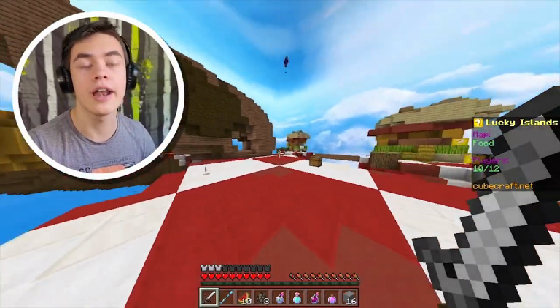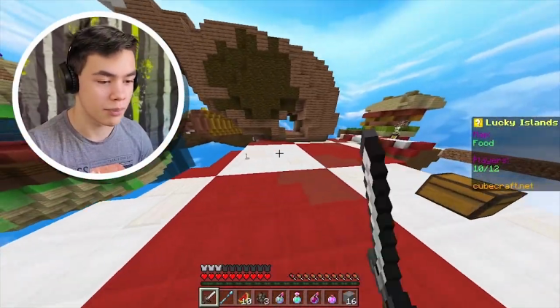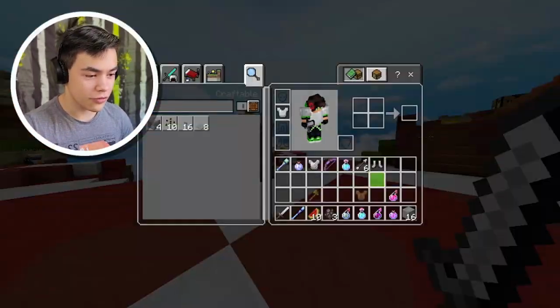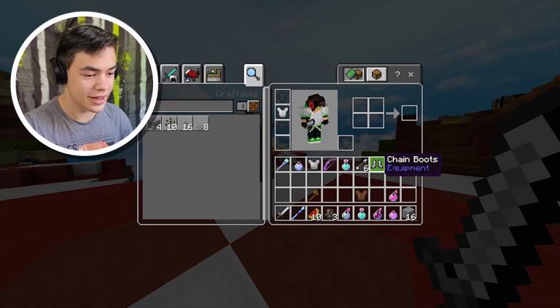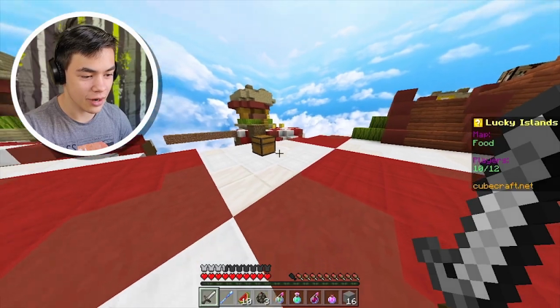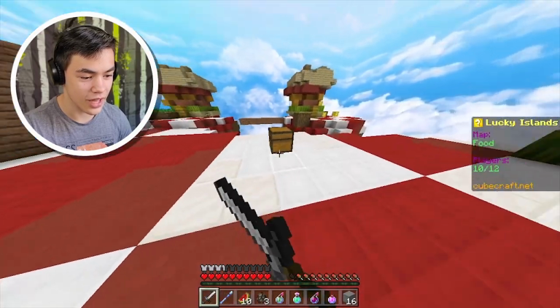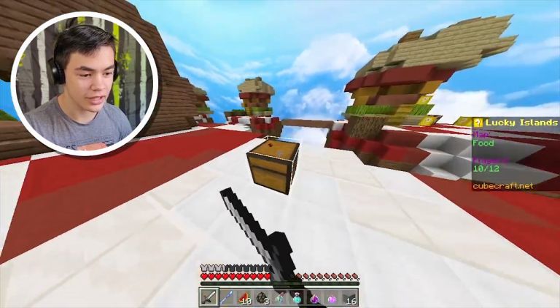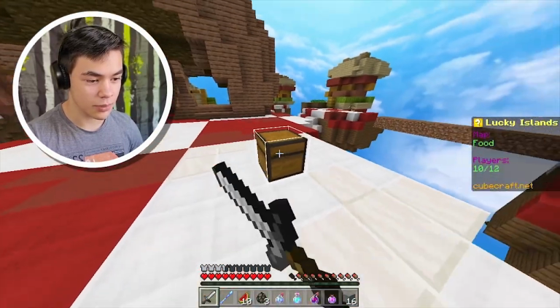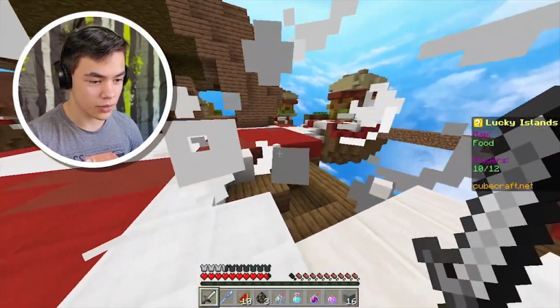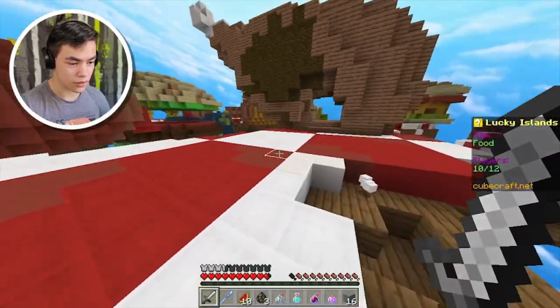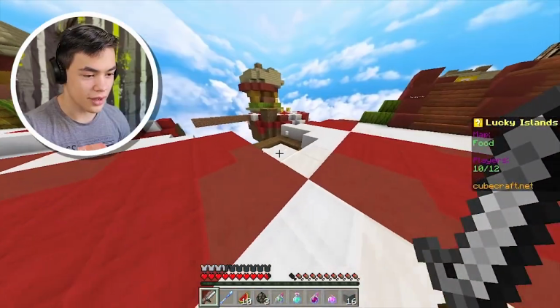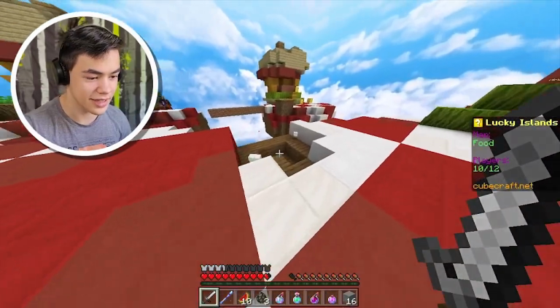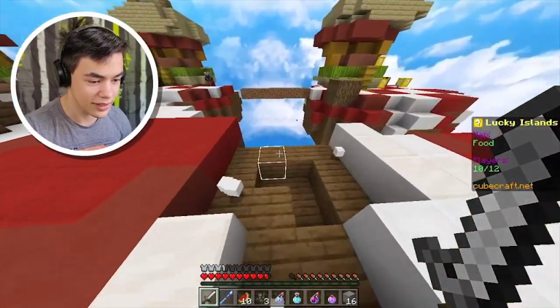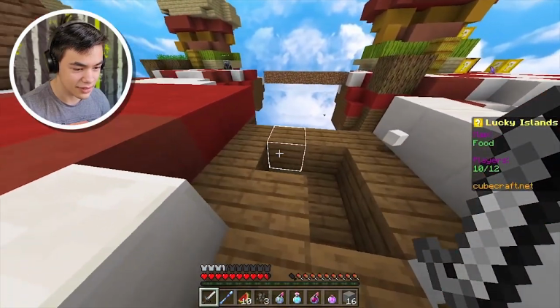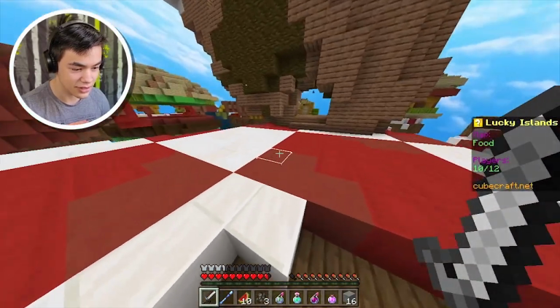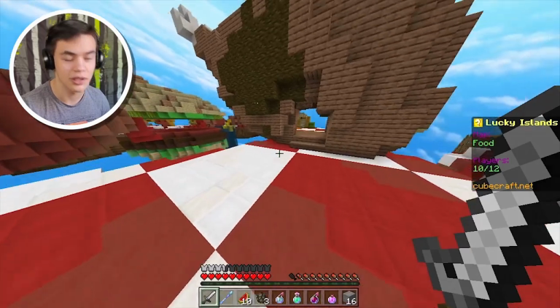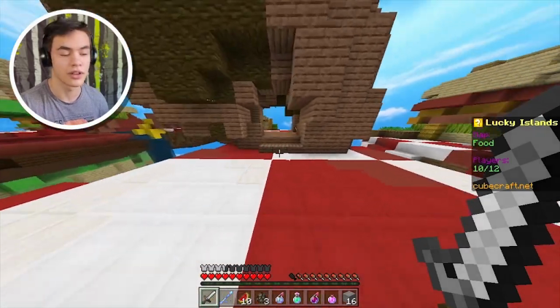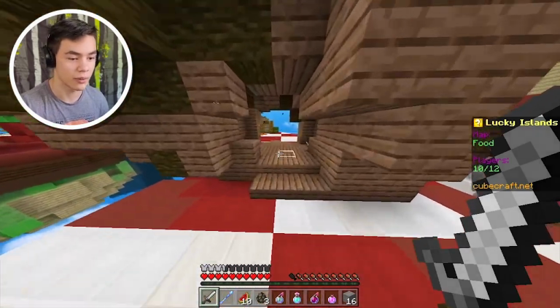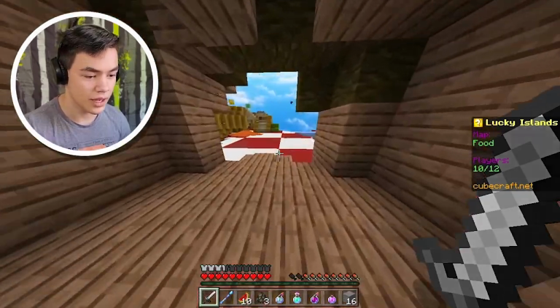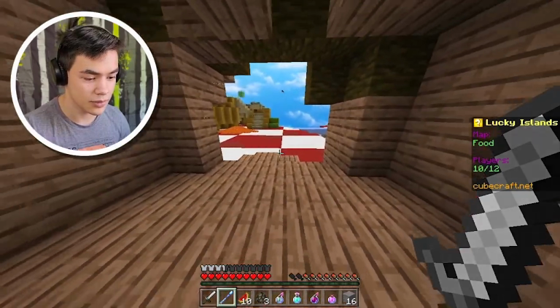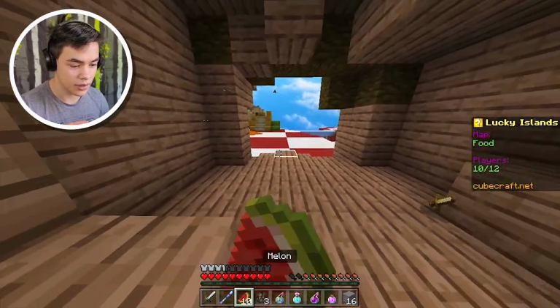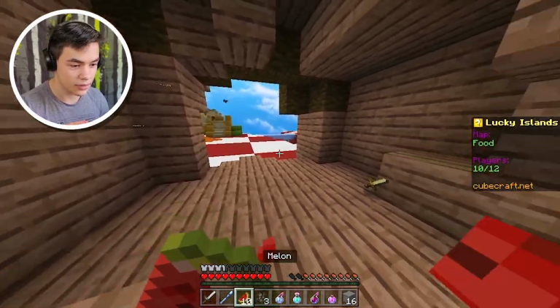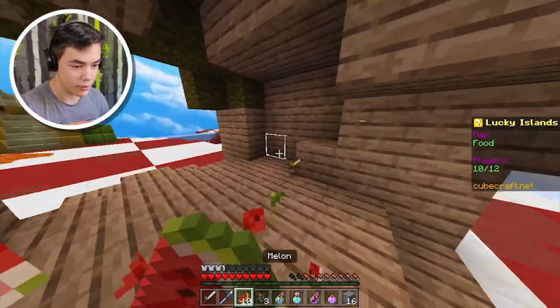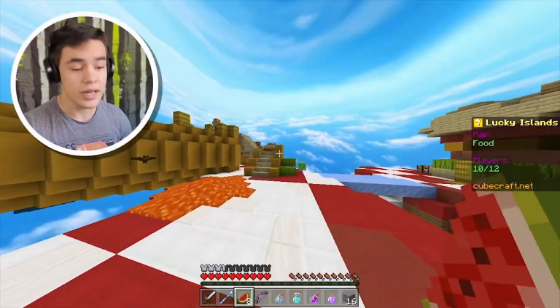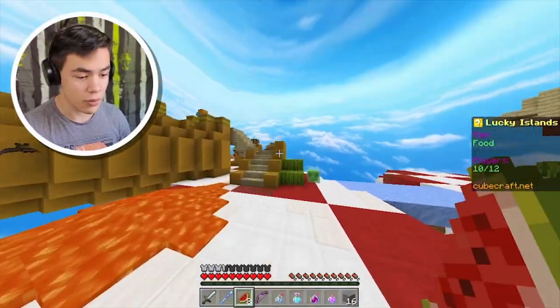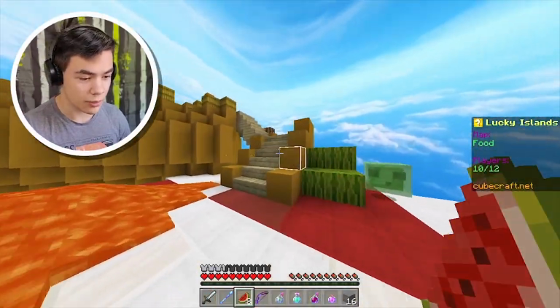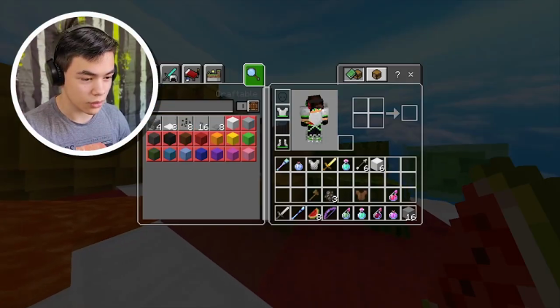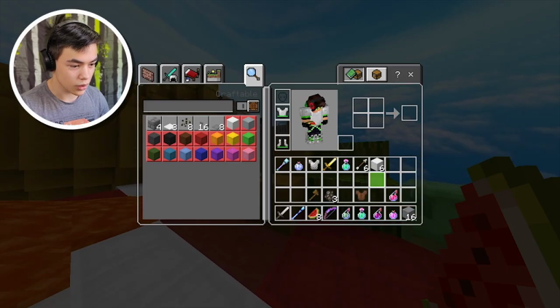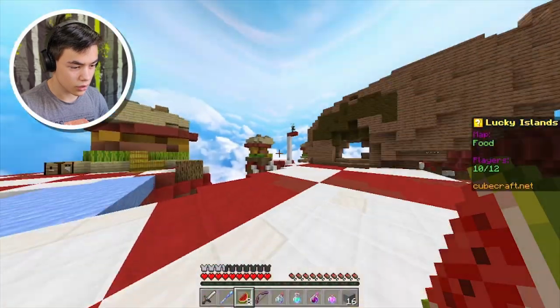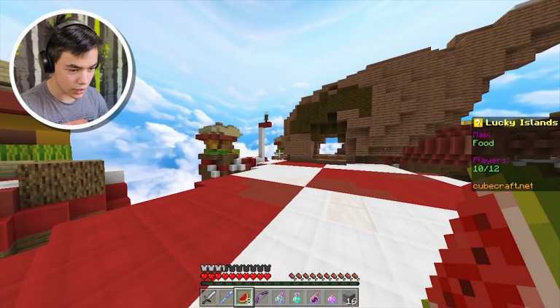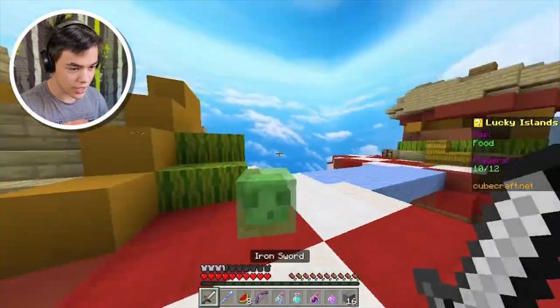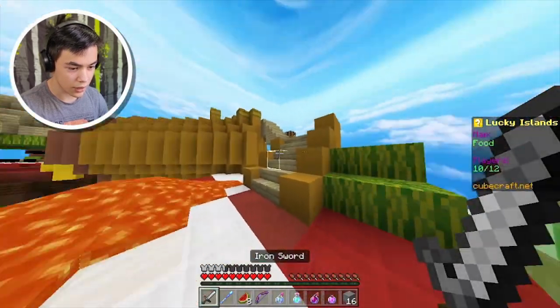Finally a bow! Now I can really pressure people. What's in this chest? And it just explodes. I am dumb. I need to eat though. We need to find more lucky blocks because we are currently really understacked right now.